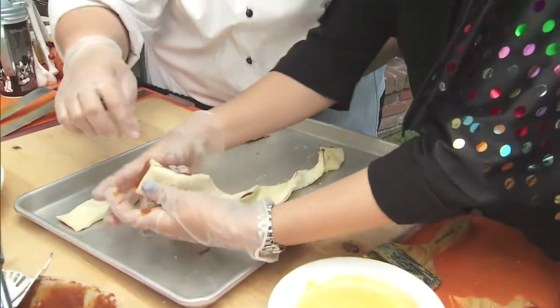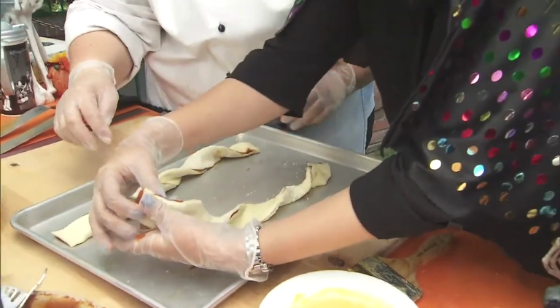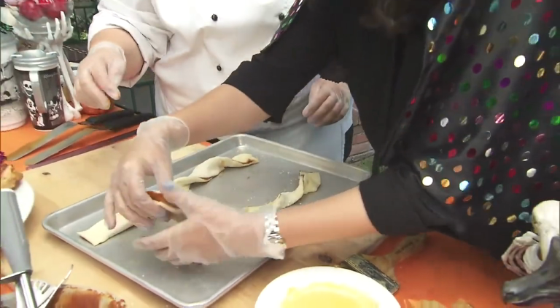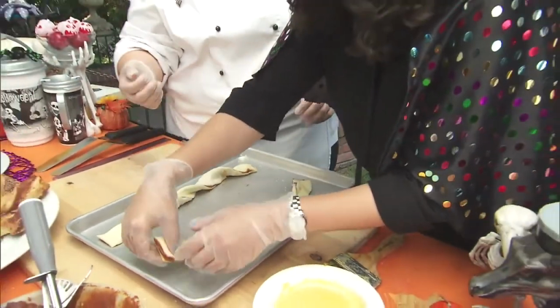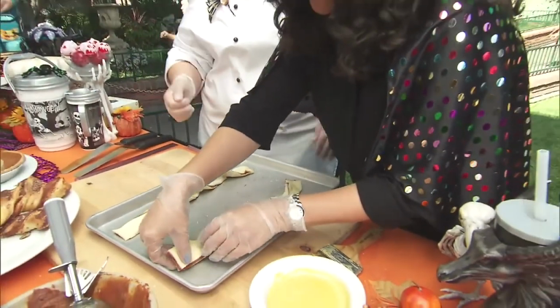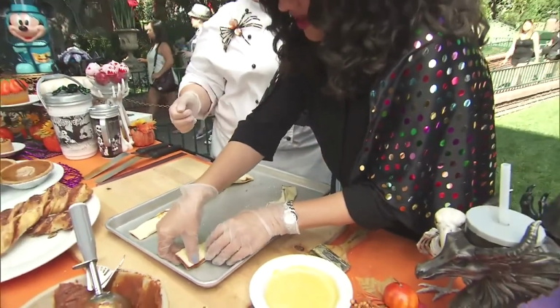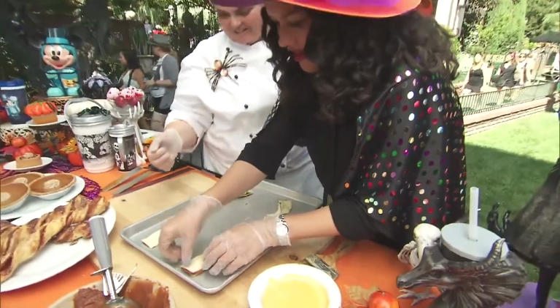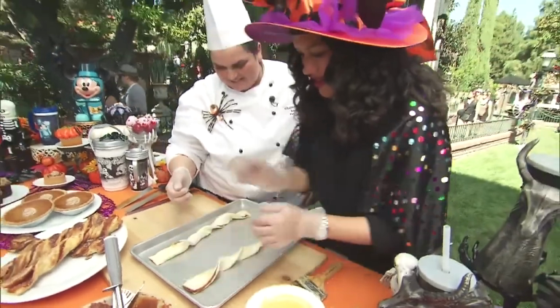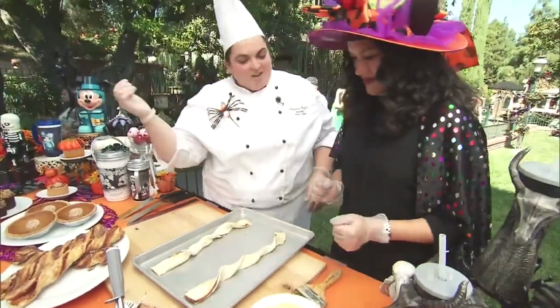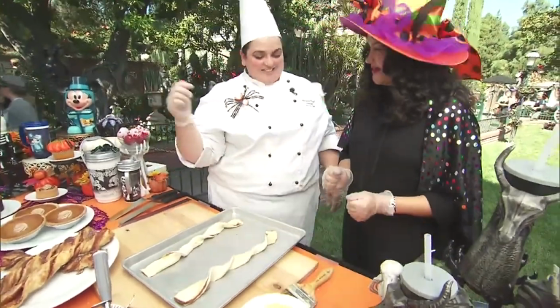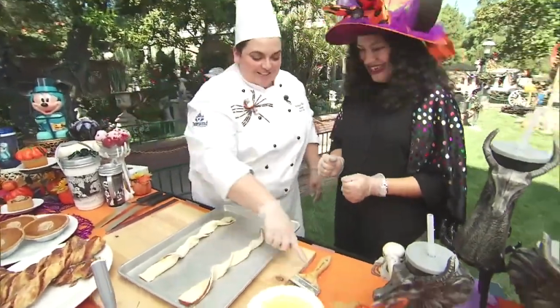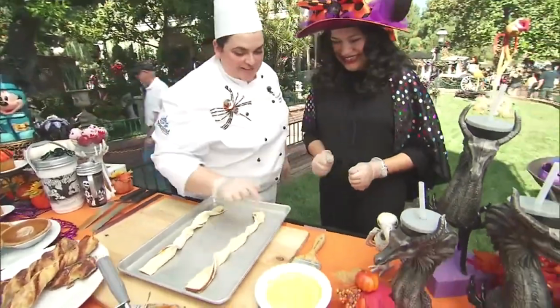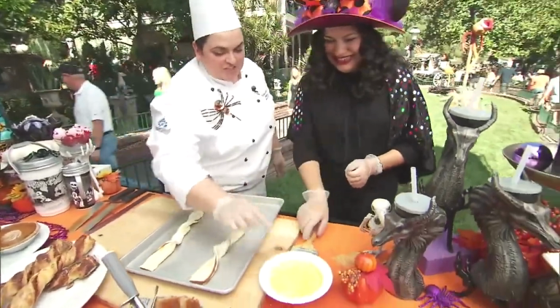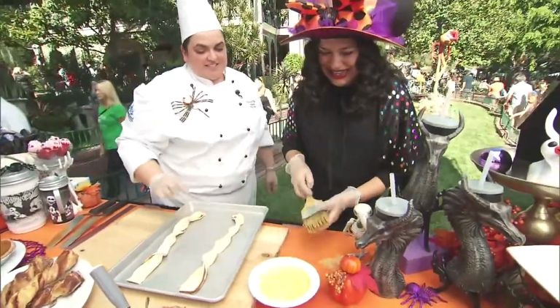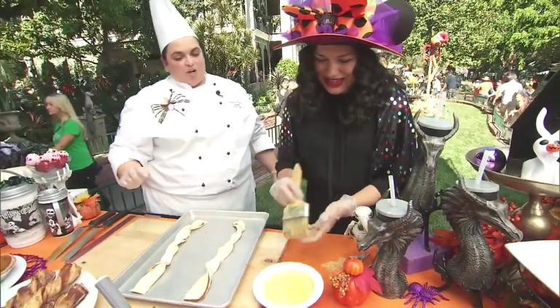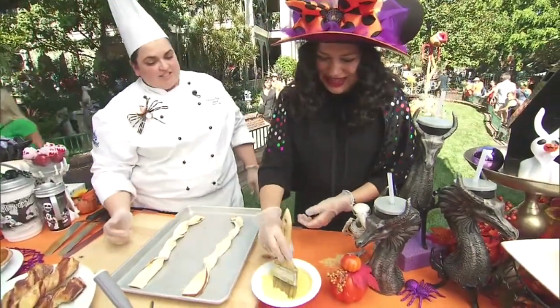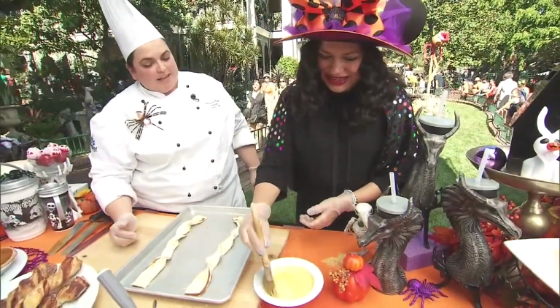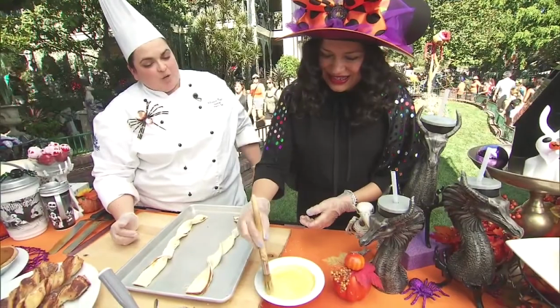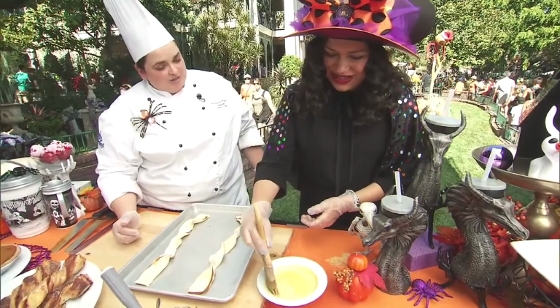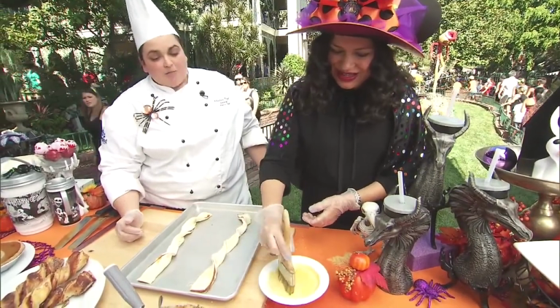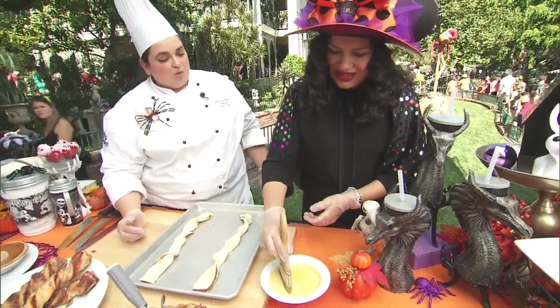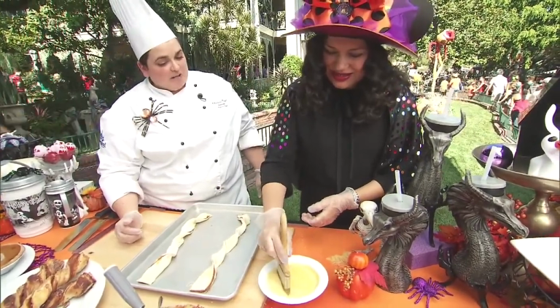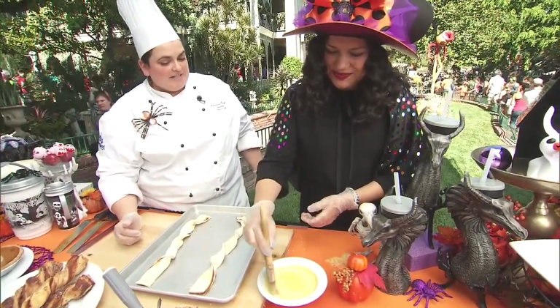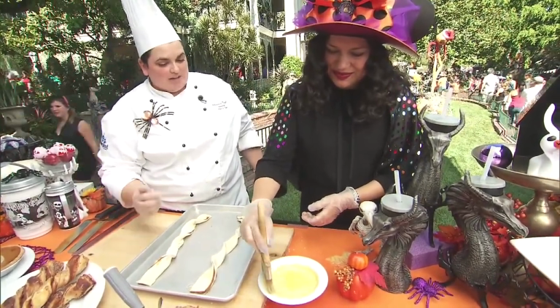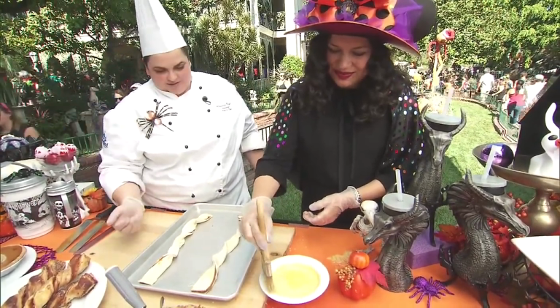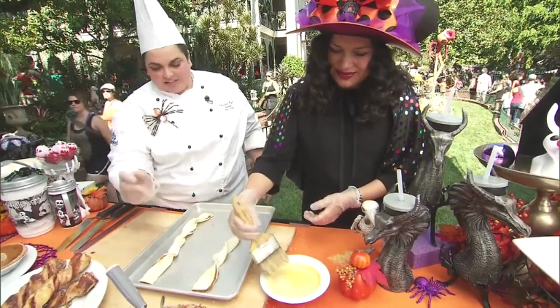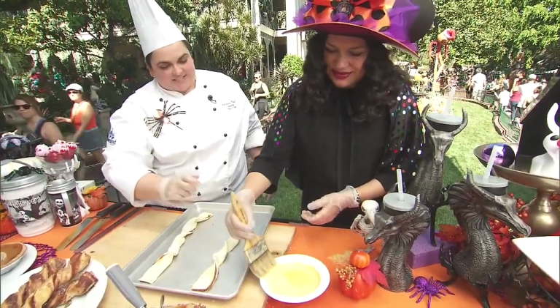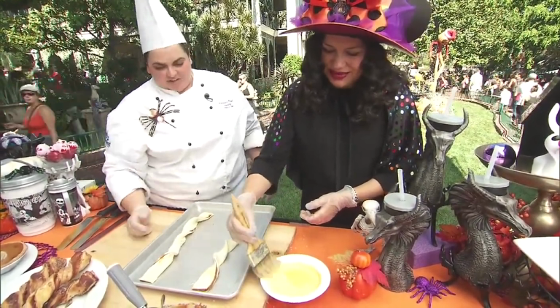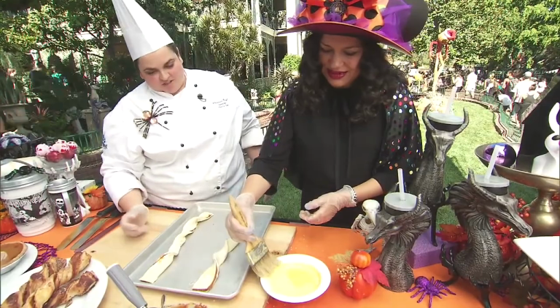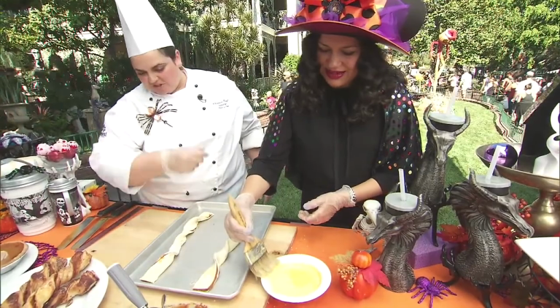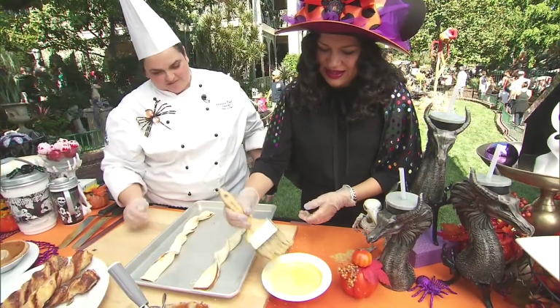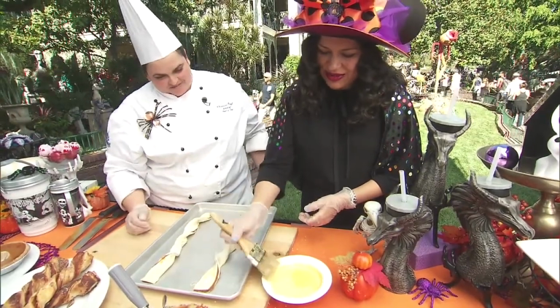Go ahead and get the brush — this is an egg wash, which is eggs with milk. You can use water as well, it depends on what you like. Just a nice thin layer, brush it on.